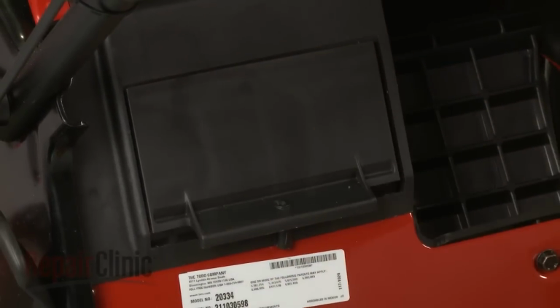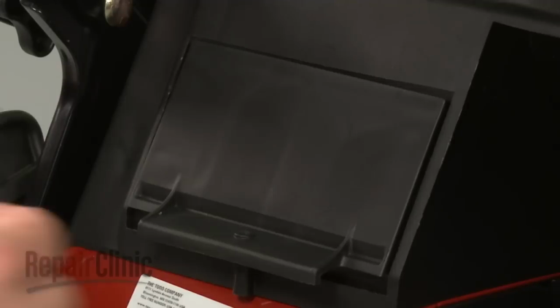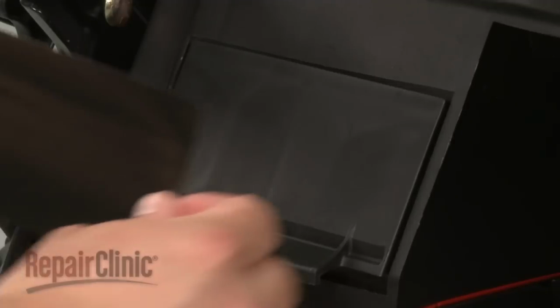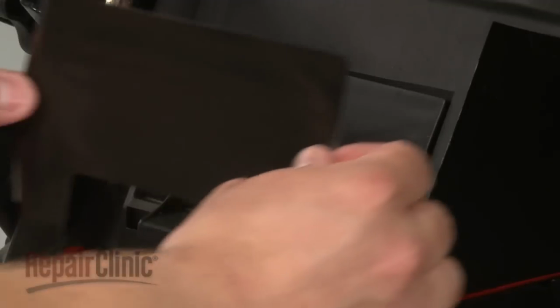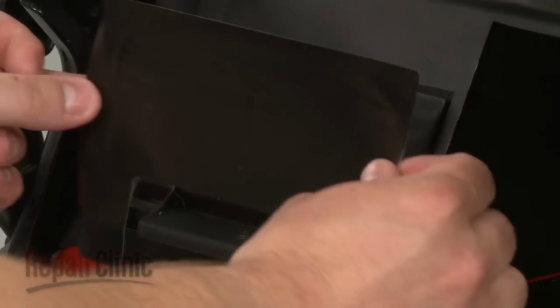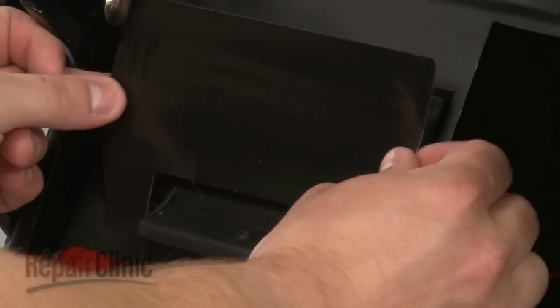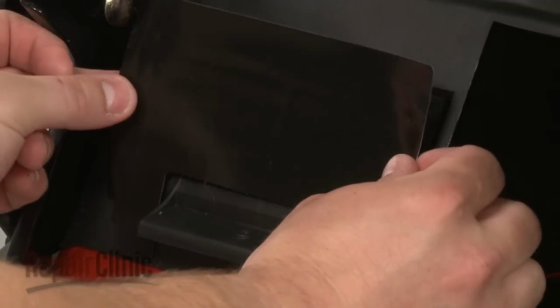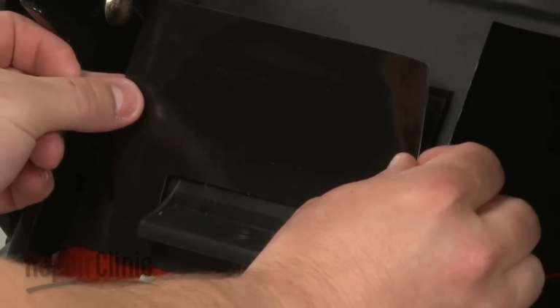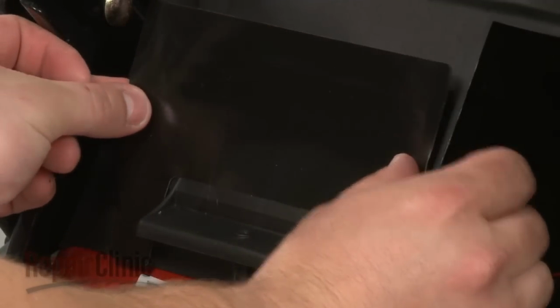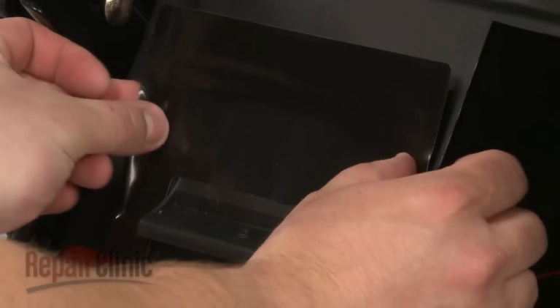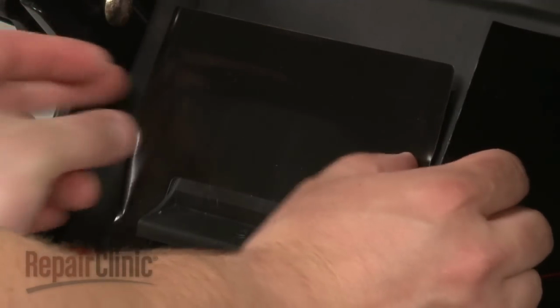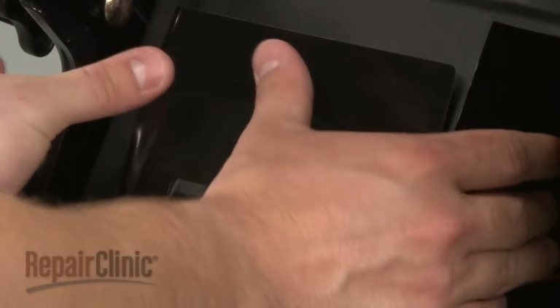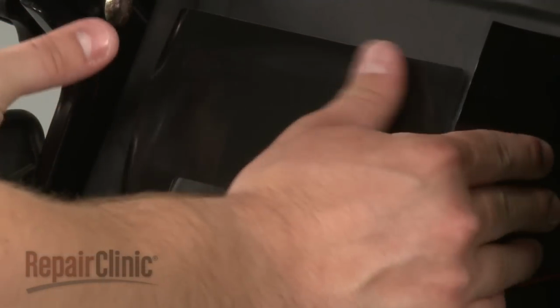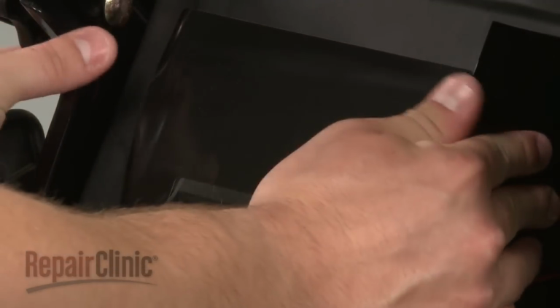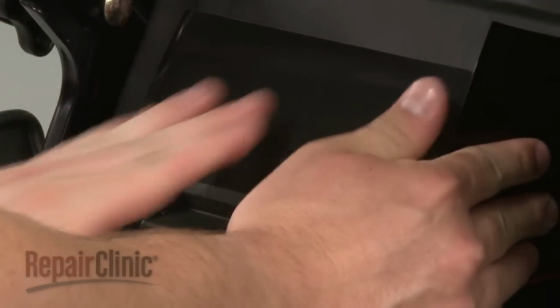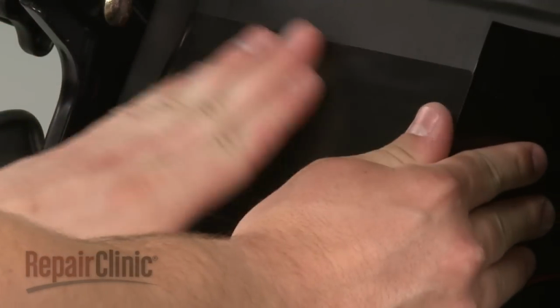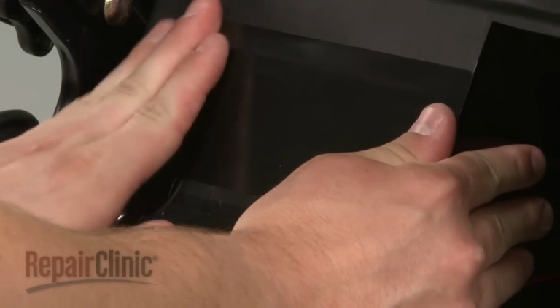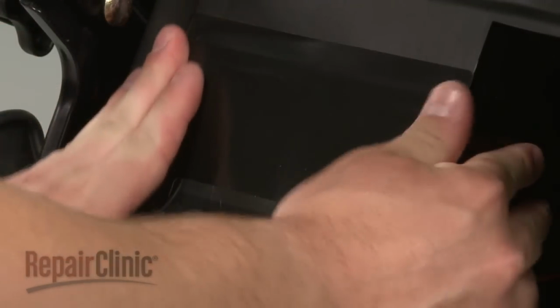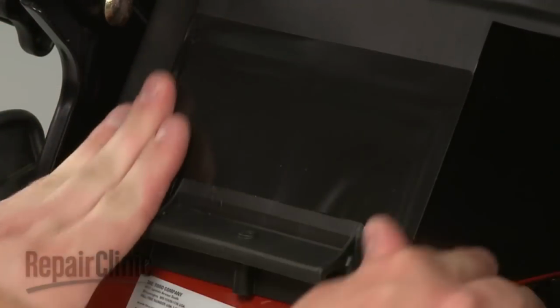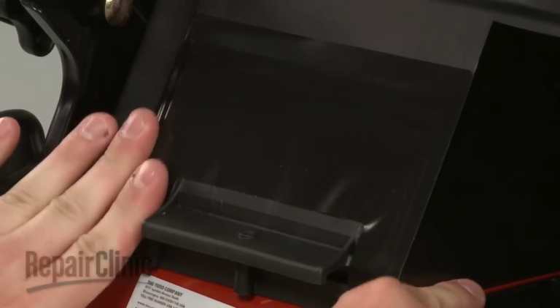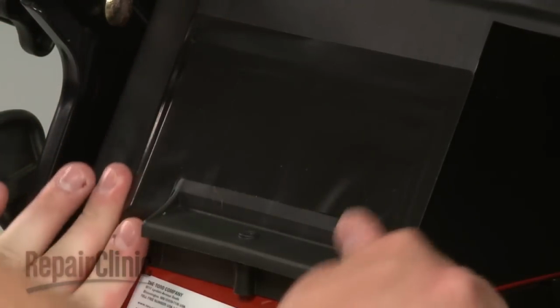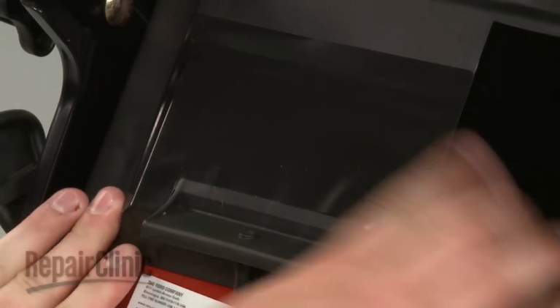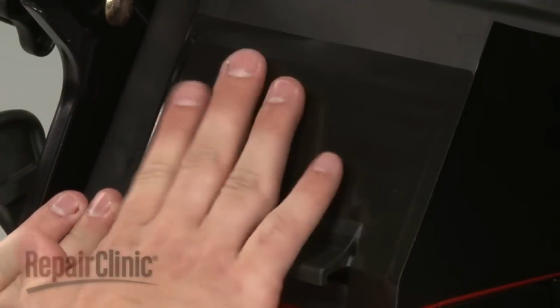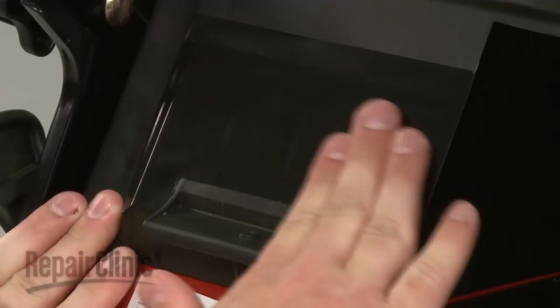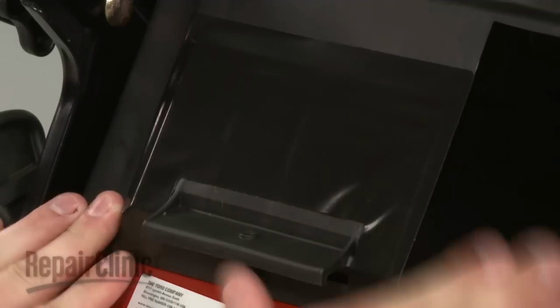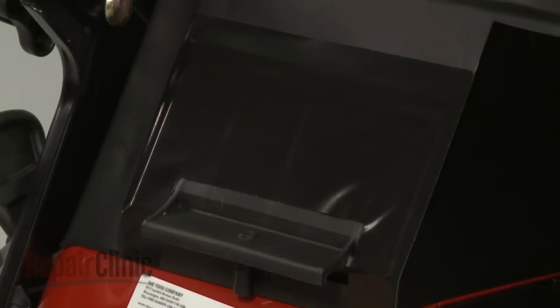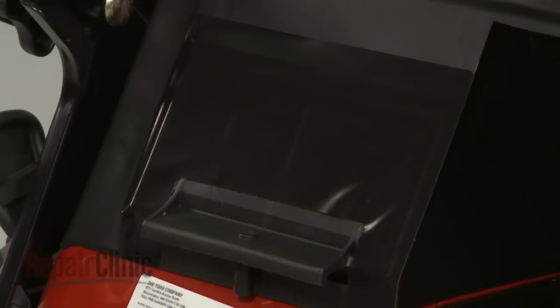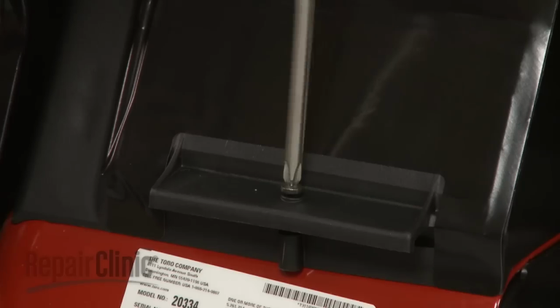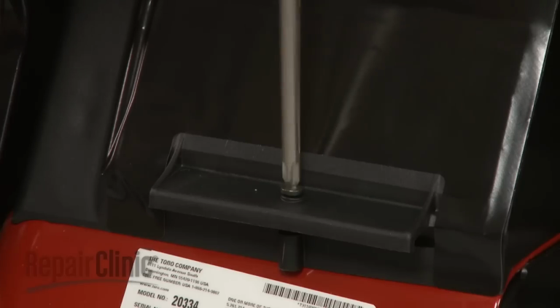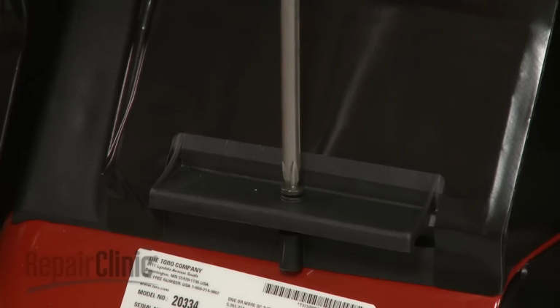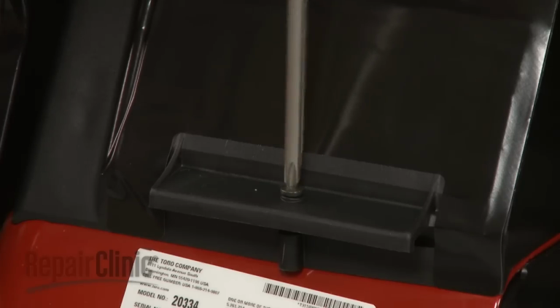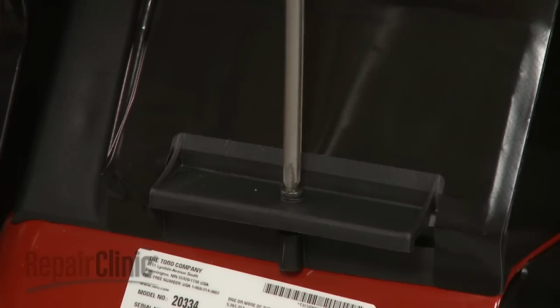If applicable, replace the sealing tape. Otherwise, you can use duct tape to seal the compartment. Replace the mounting screw.